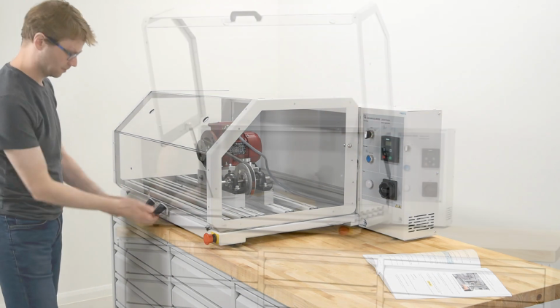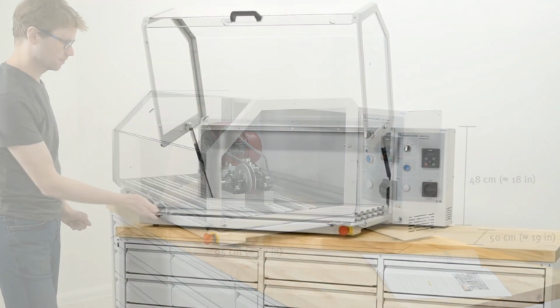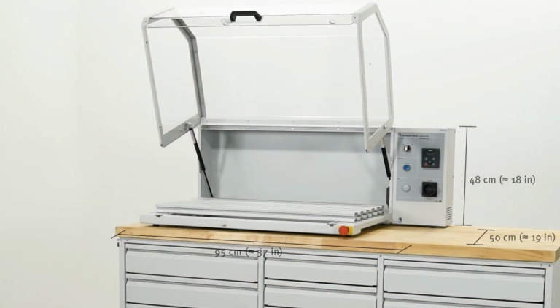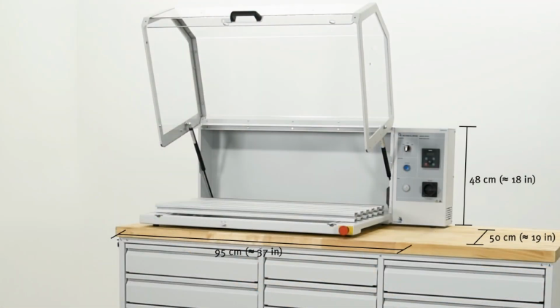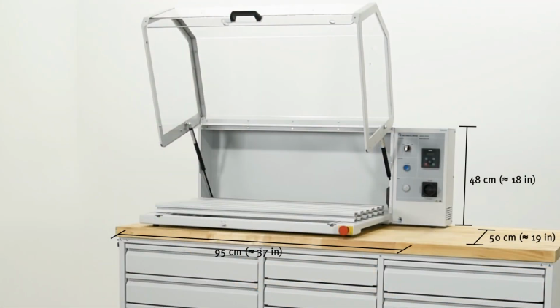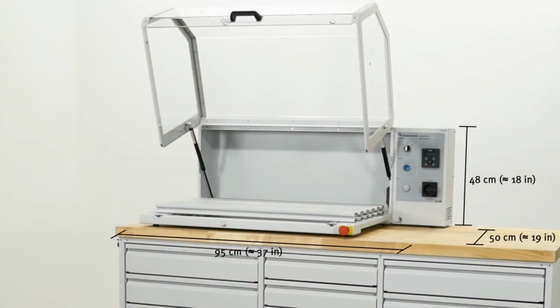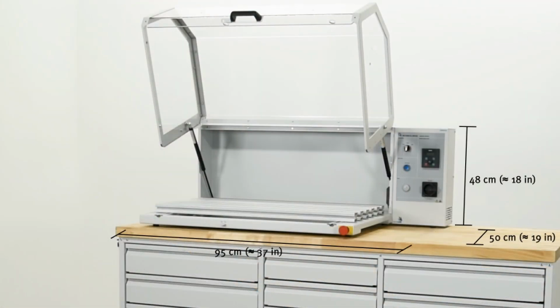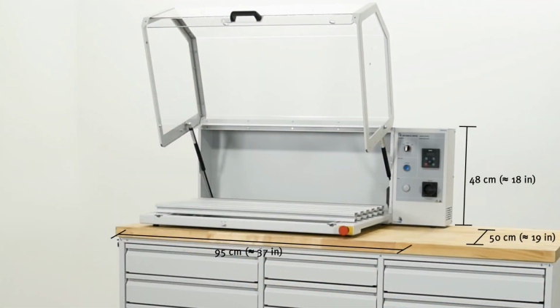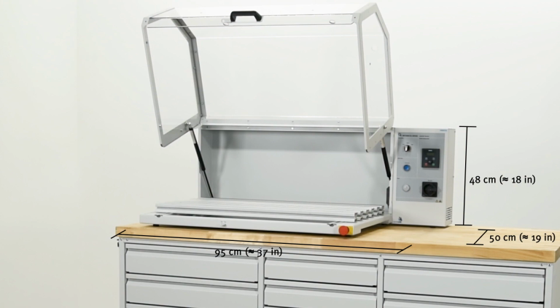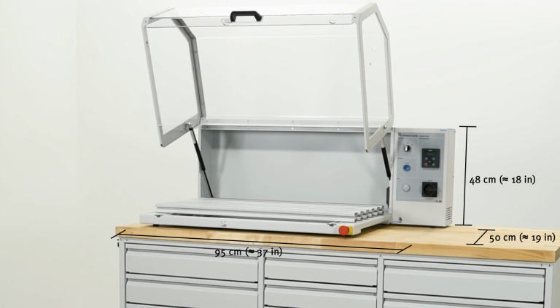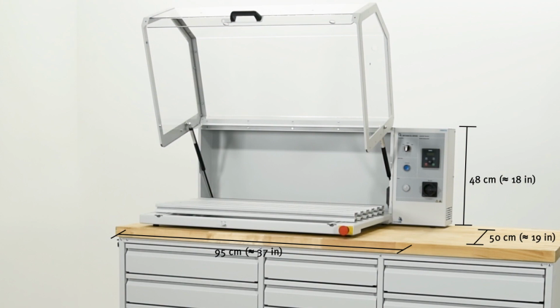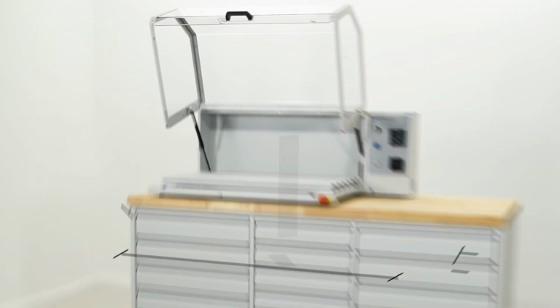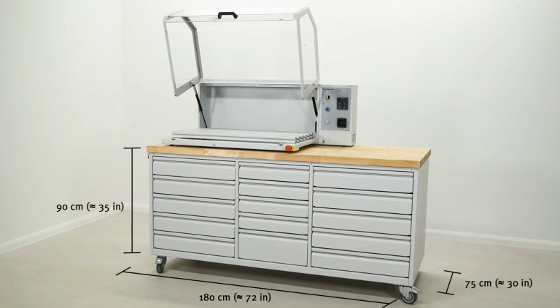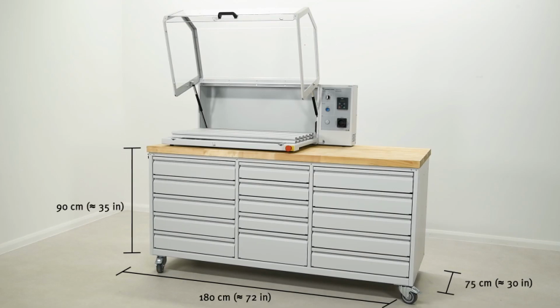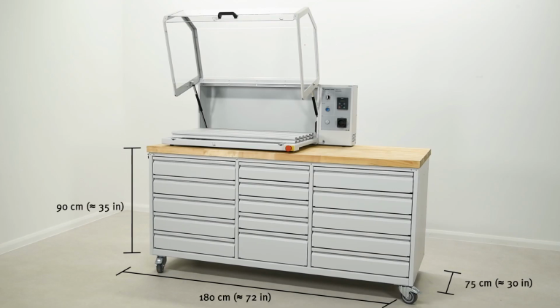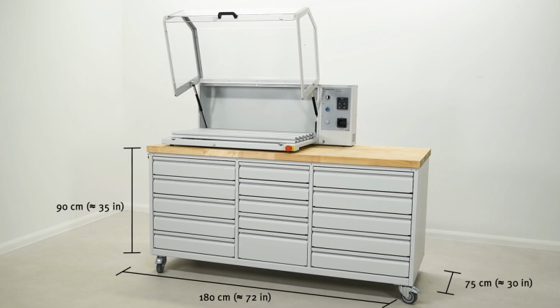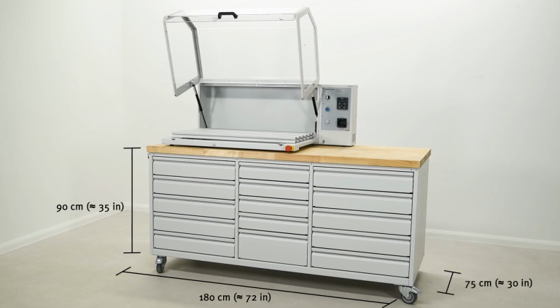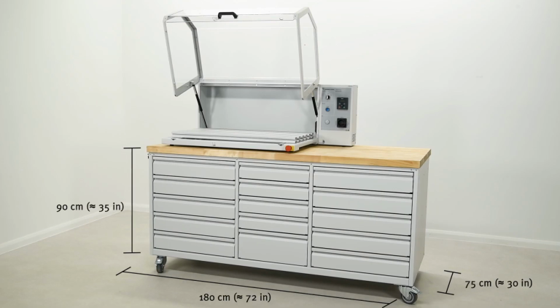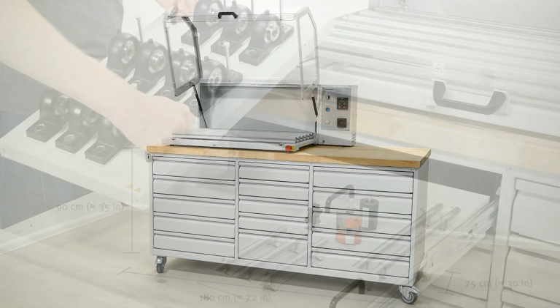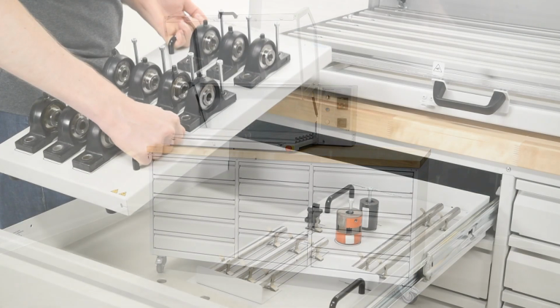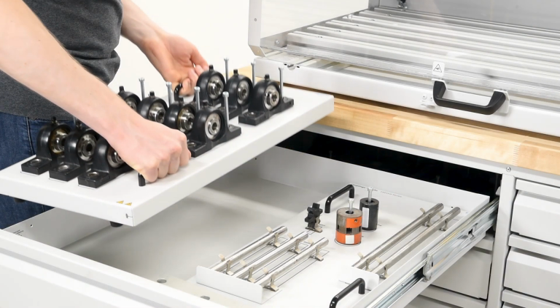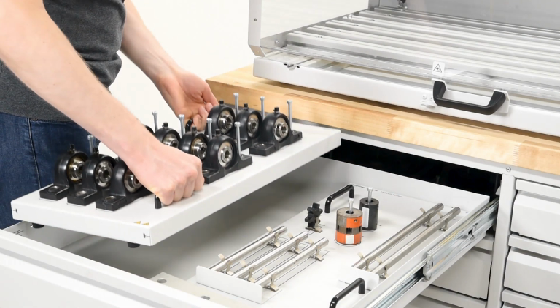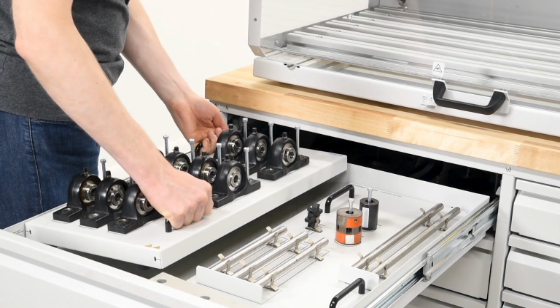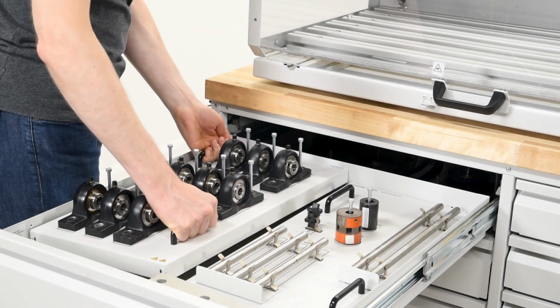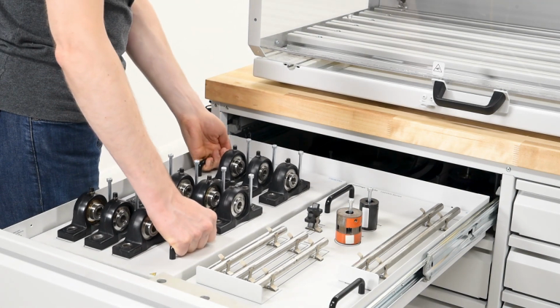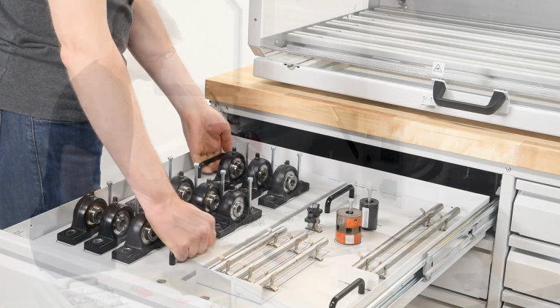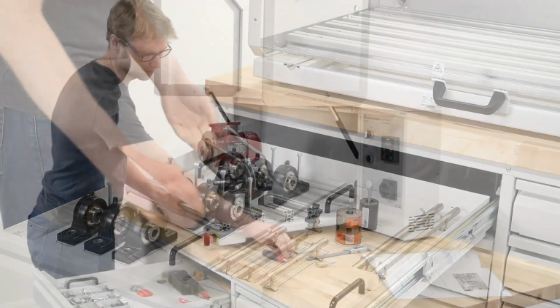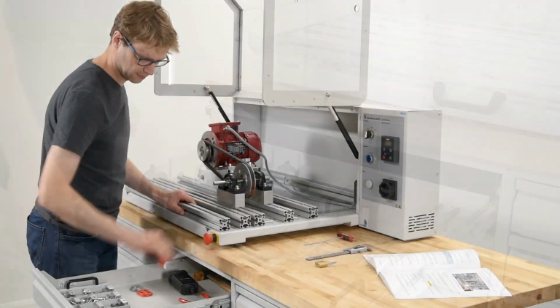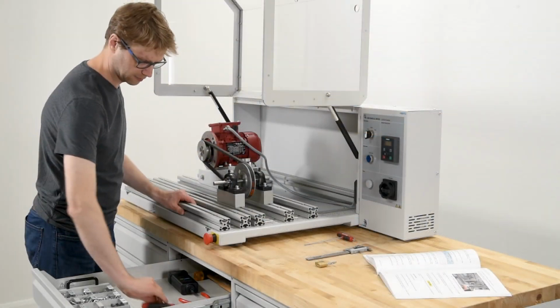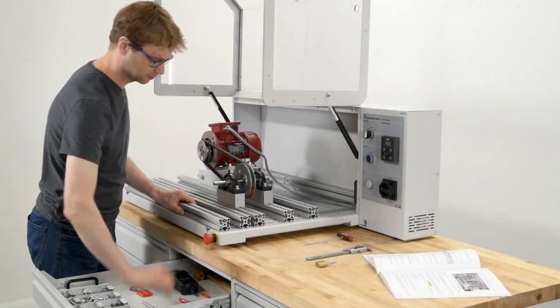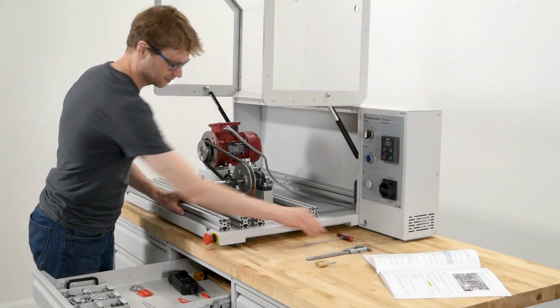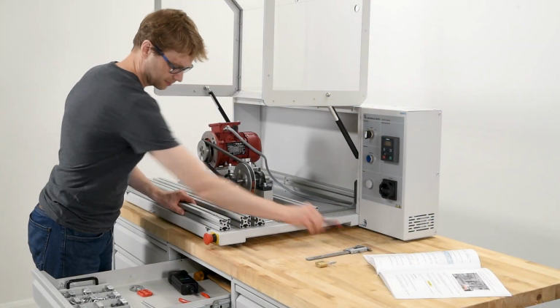The workstation can be placed on a standard workshop table or on the optional workbench. This bench offers enough space to store and organize all the hardware components and accessories.